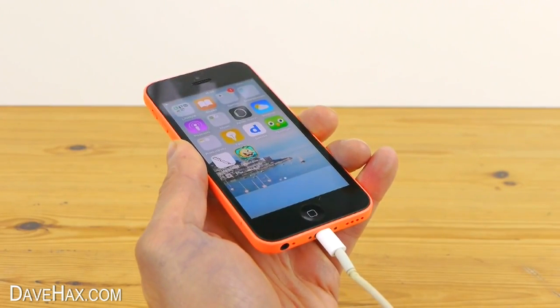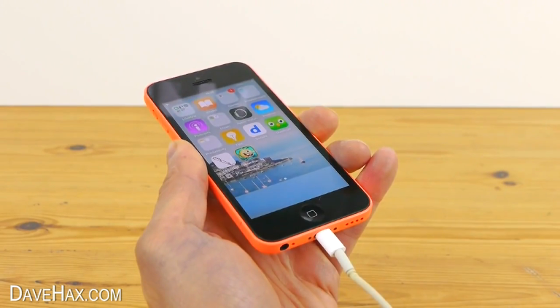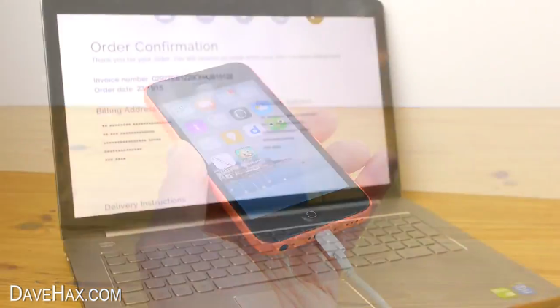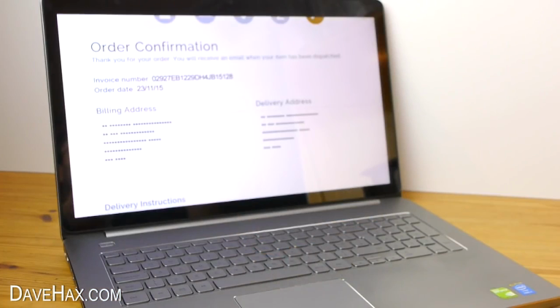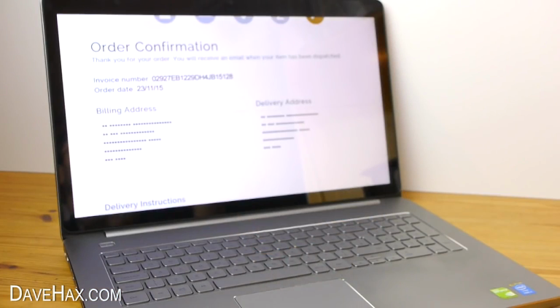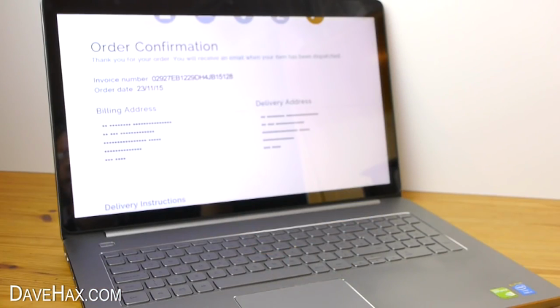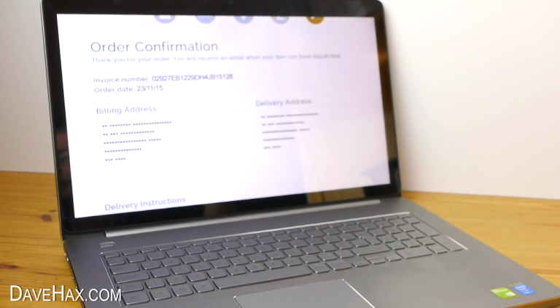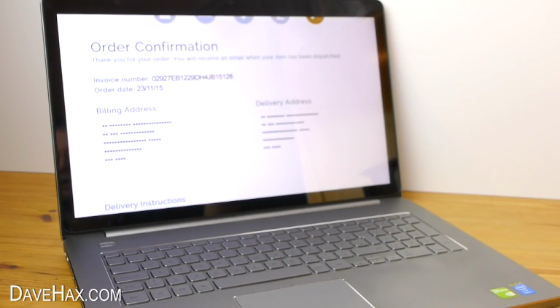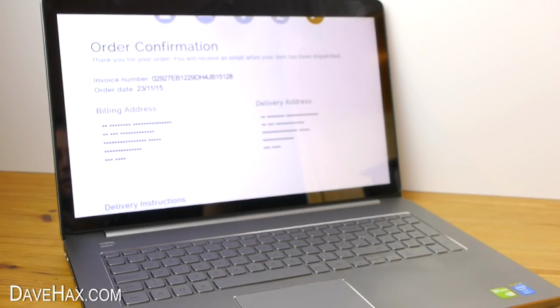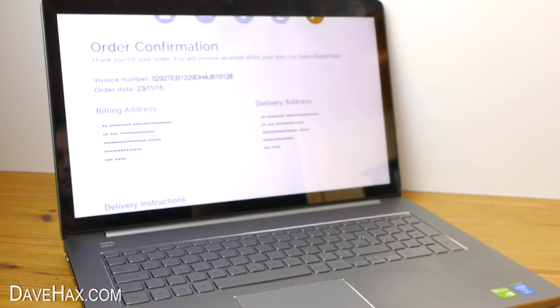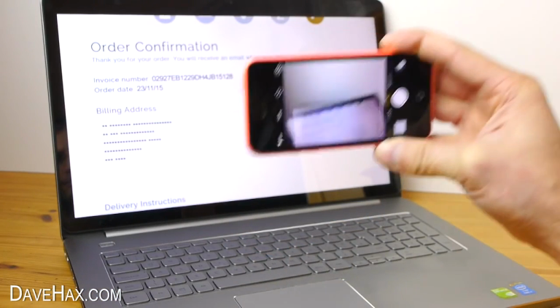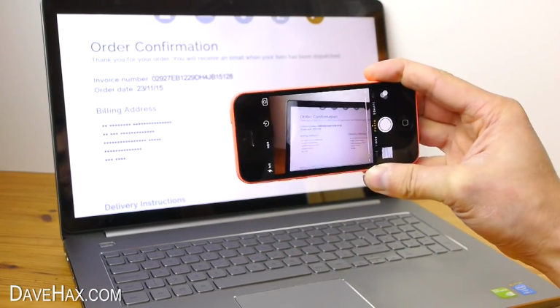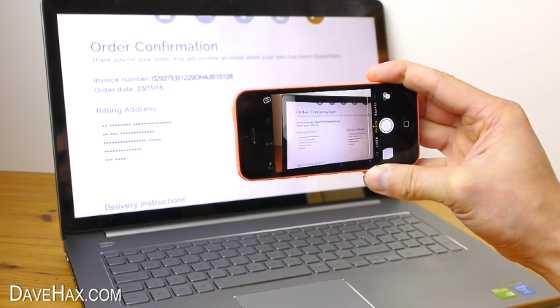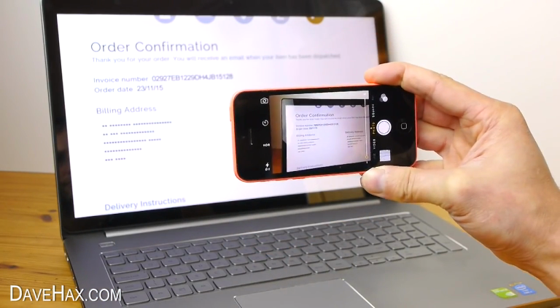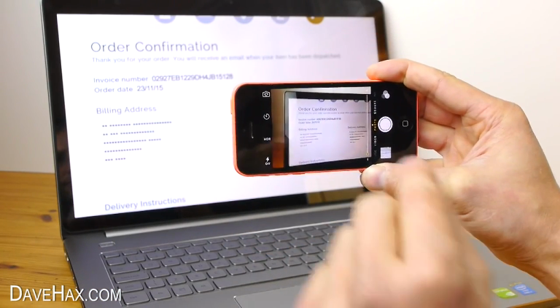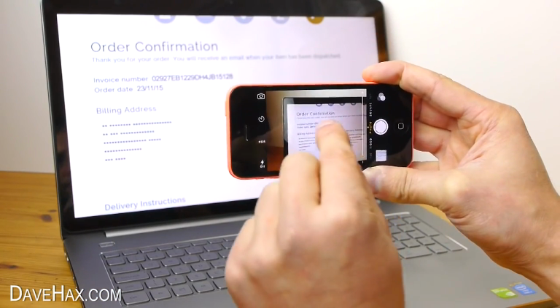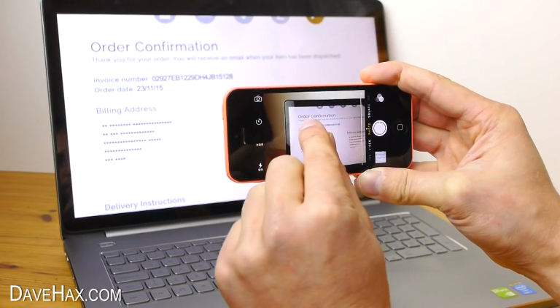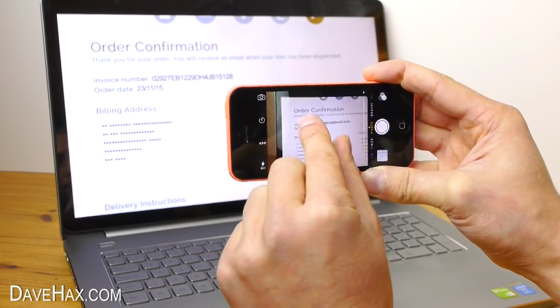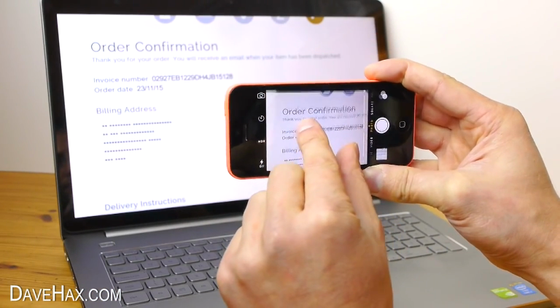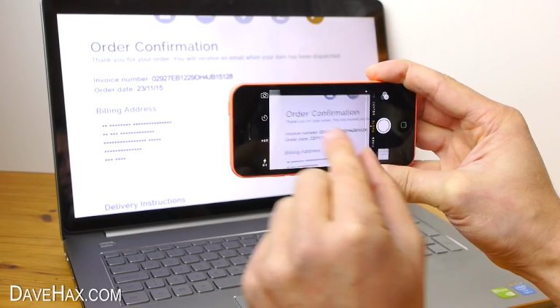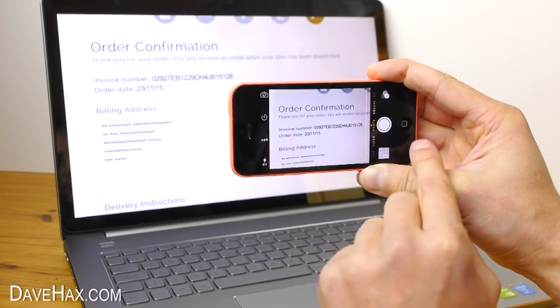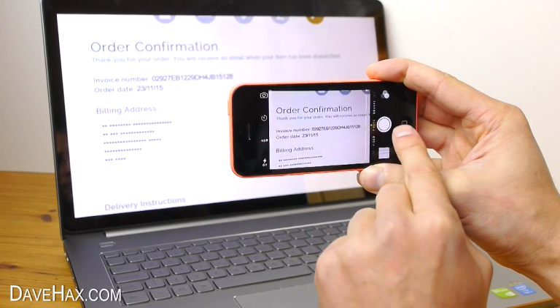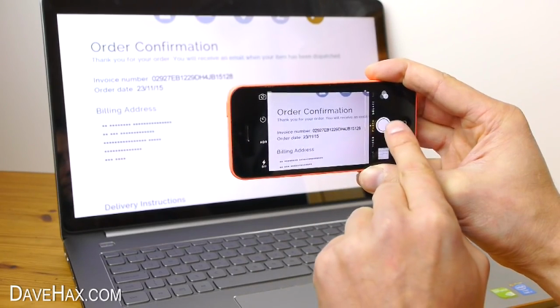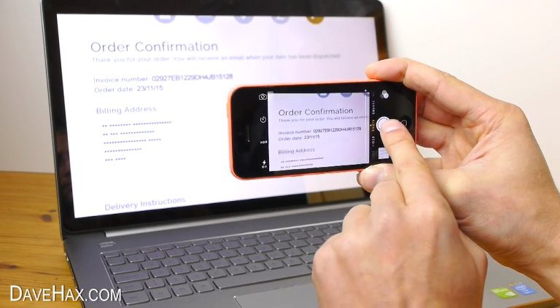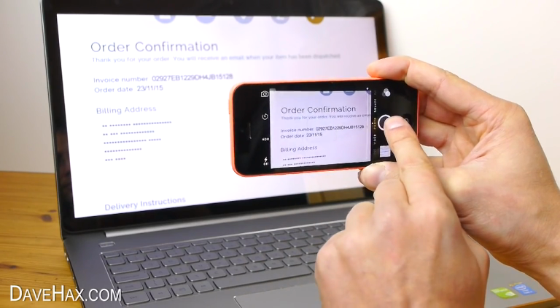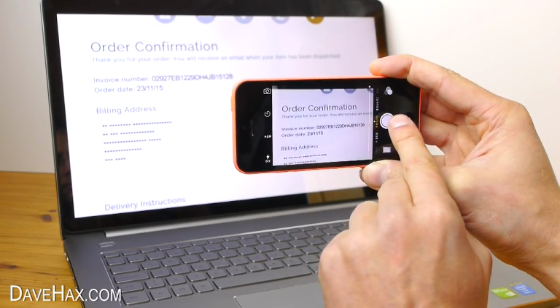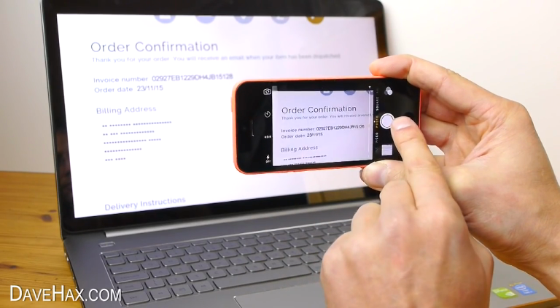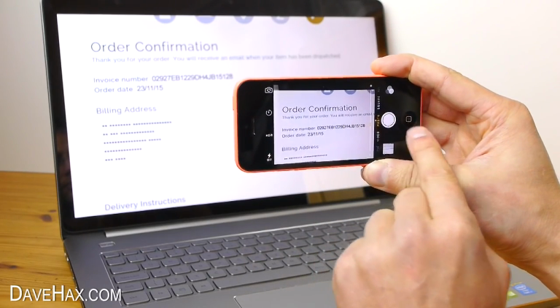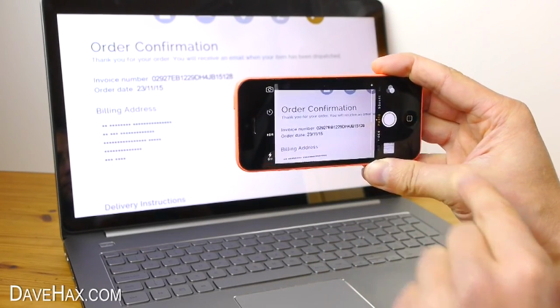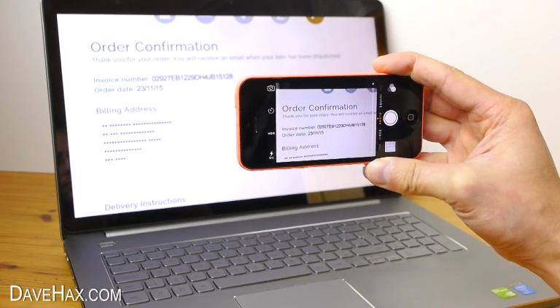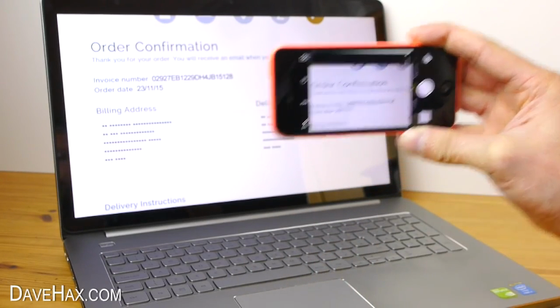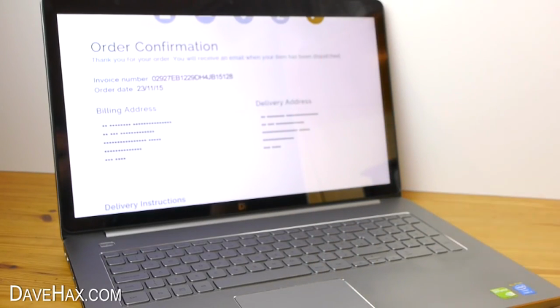You can use your mobile phone to photograph confirmation codes, bookings, and important documents. It can be useful to keep a record and really handy if you haven't got a printer.